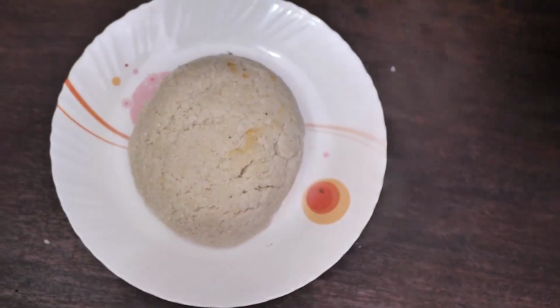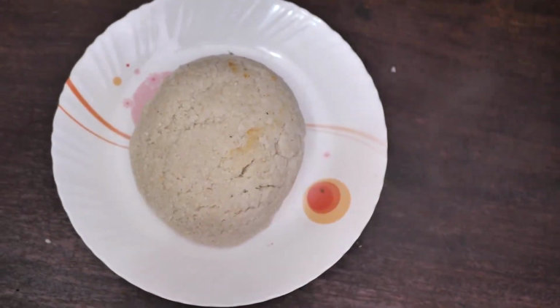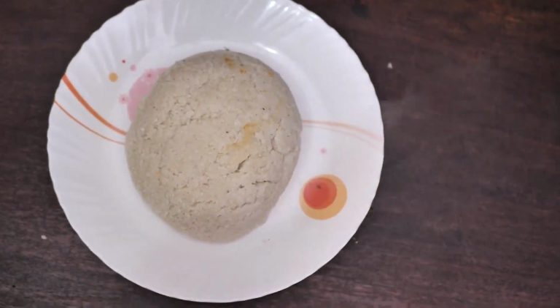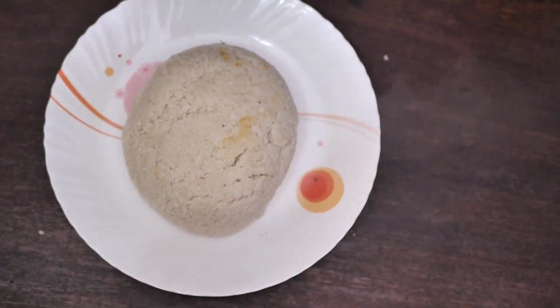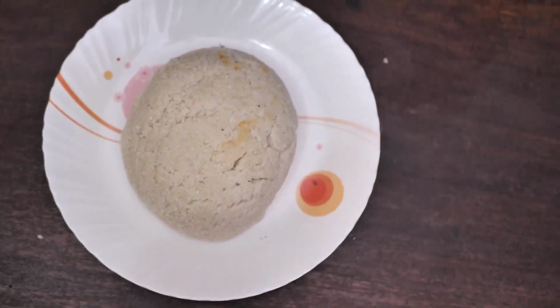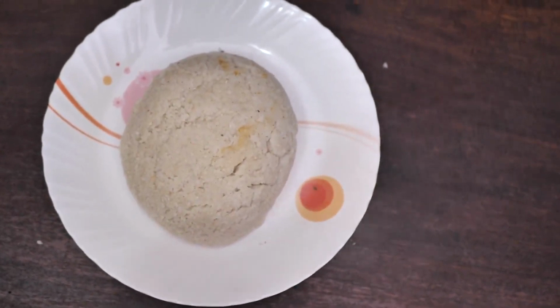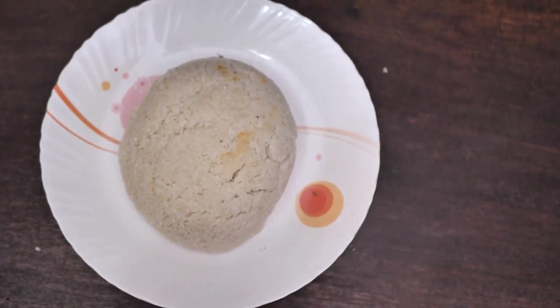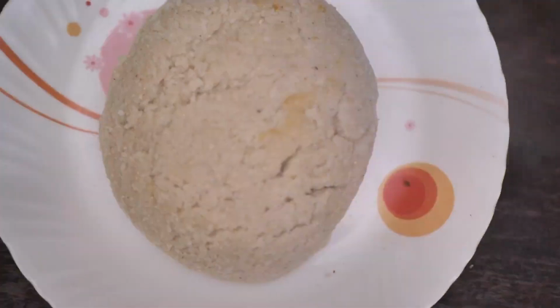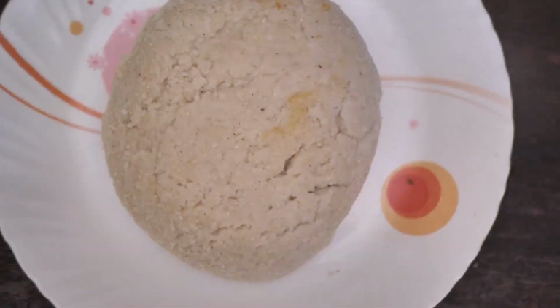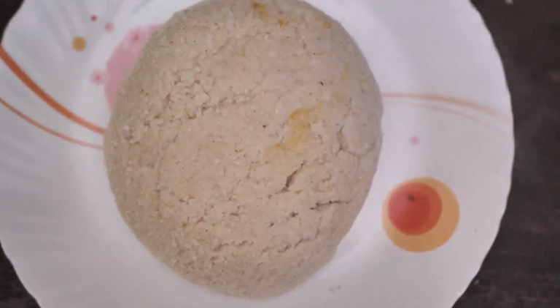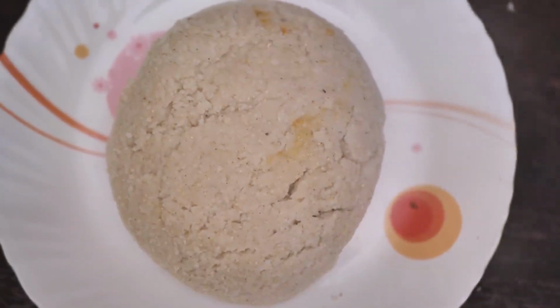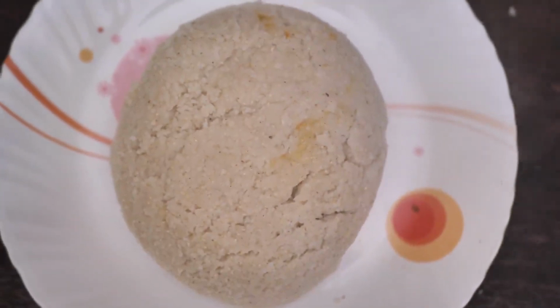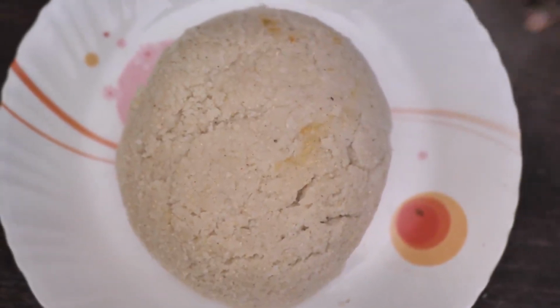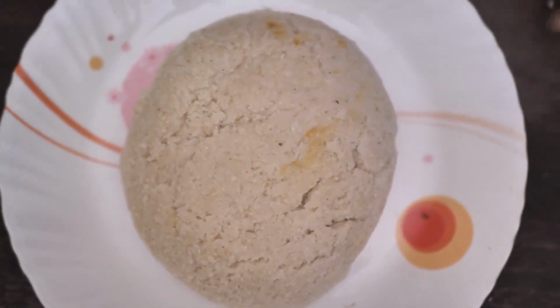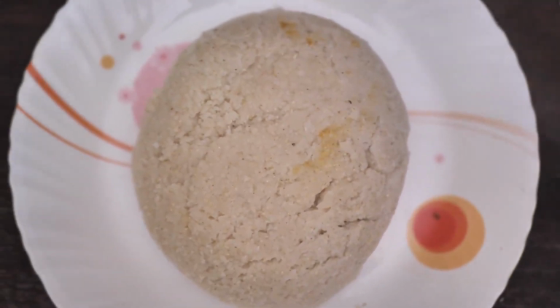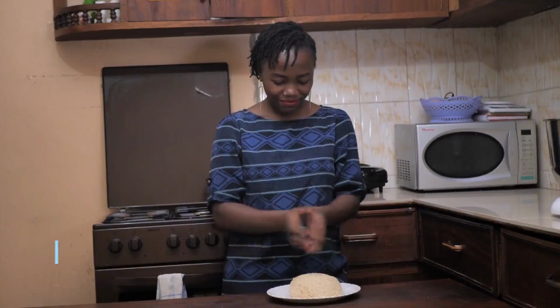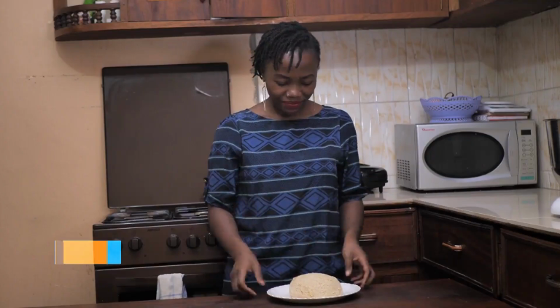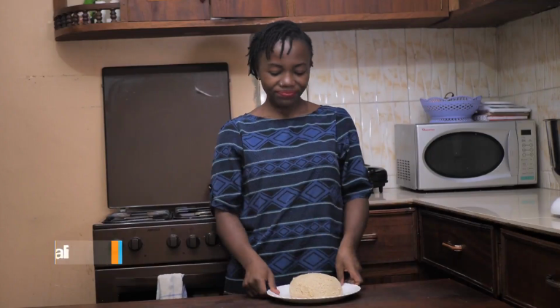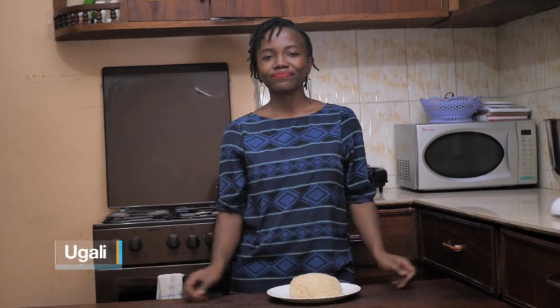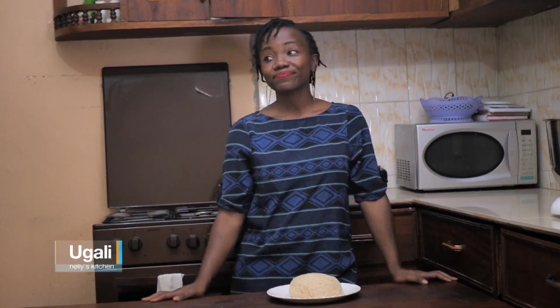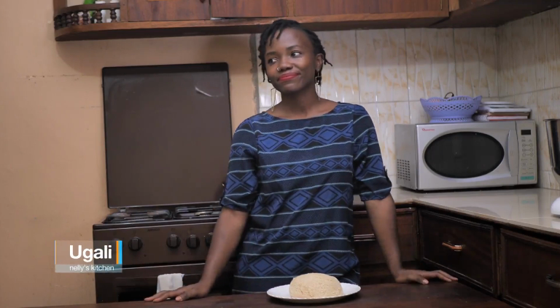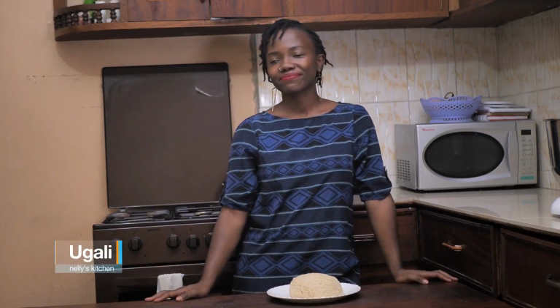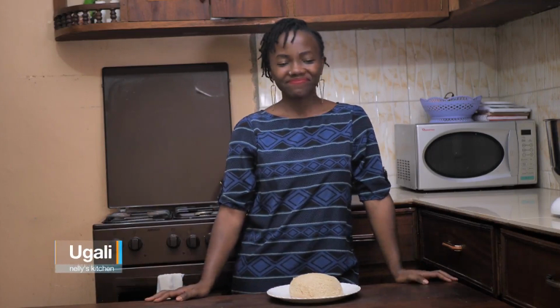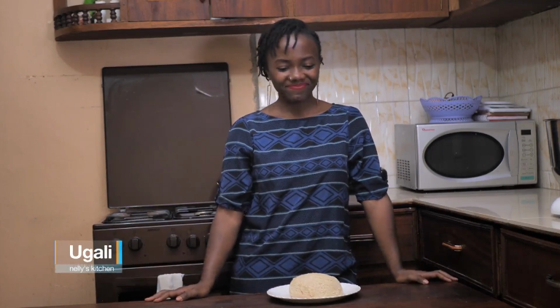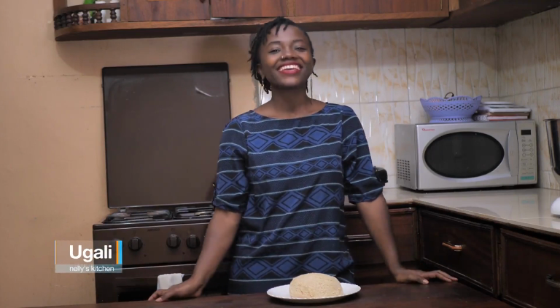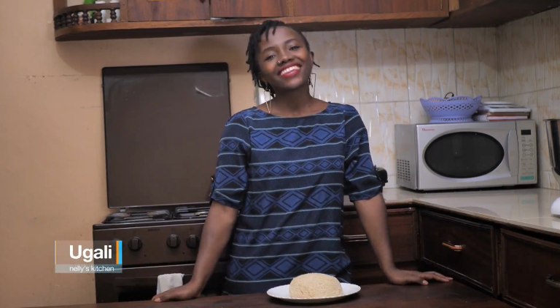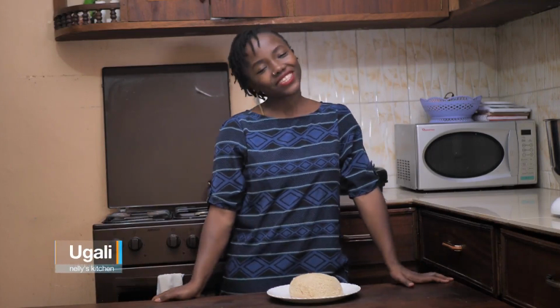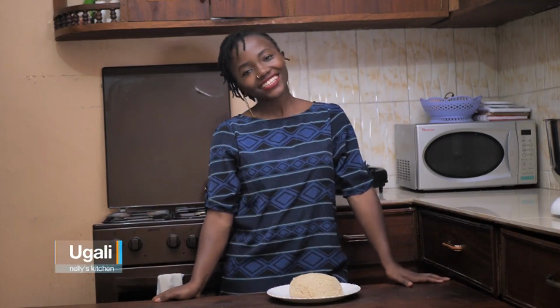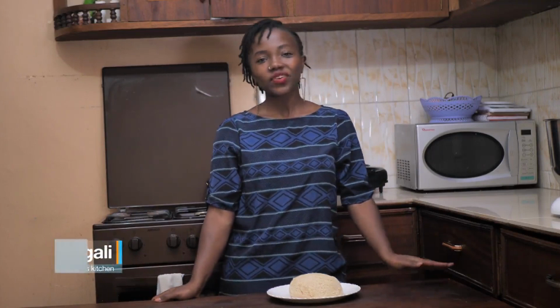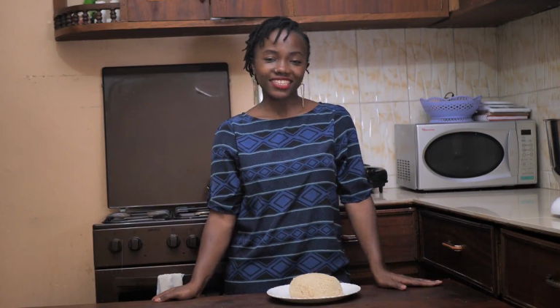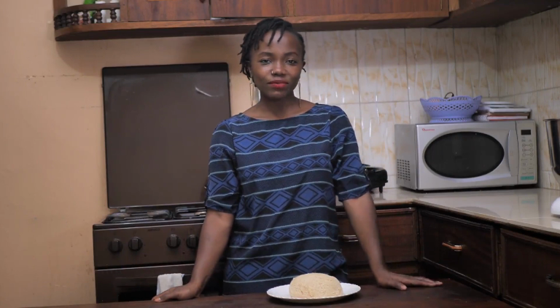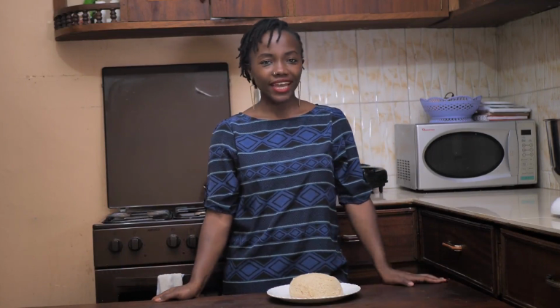So that is how you make ugali. You have to shape it nicely because we eat with our eyes. And that's it for today guys — that's how easy it is to make ugali.